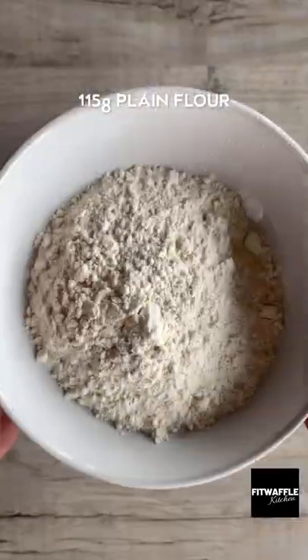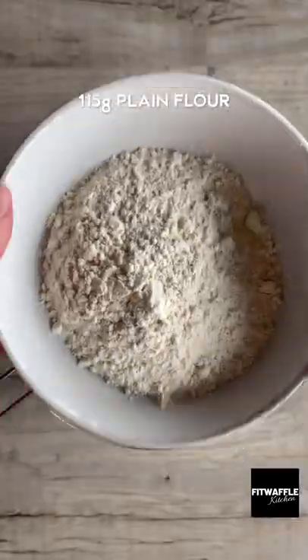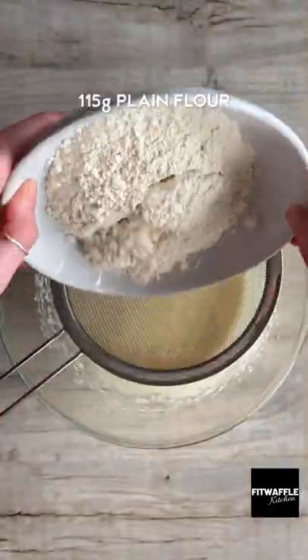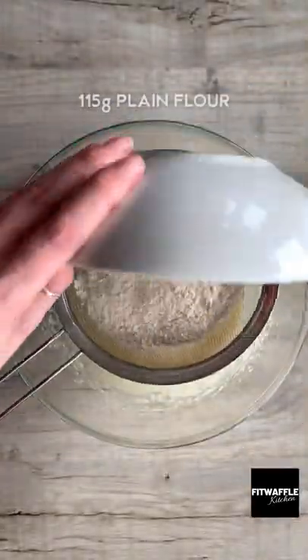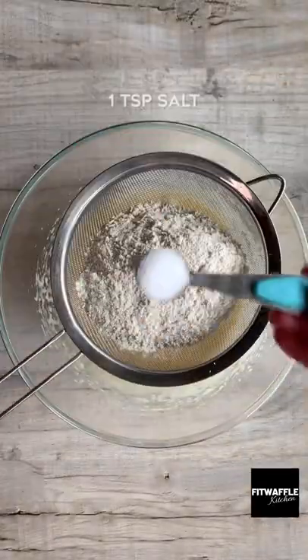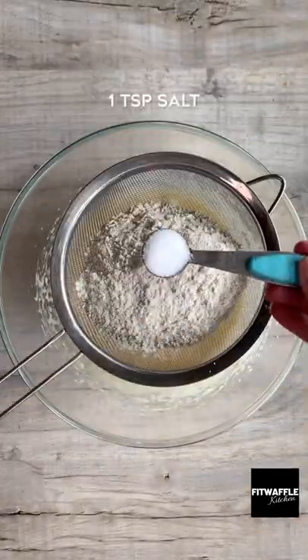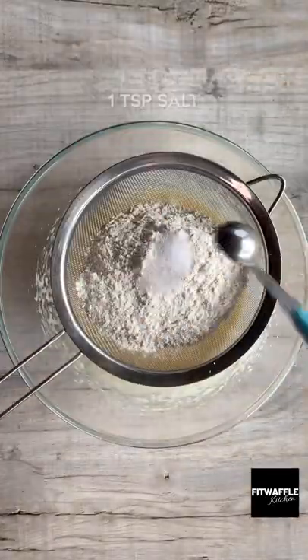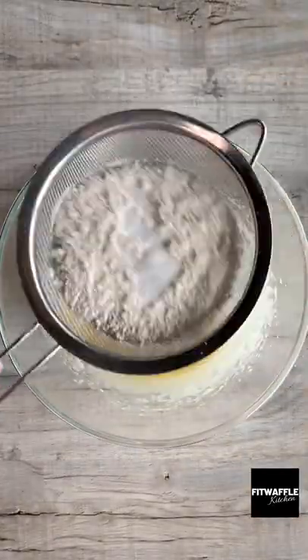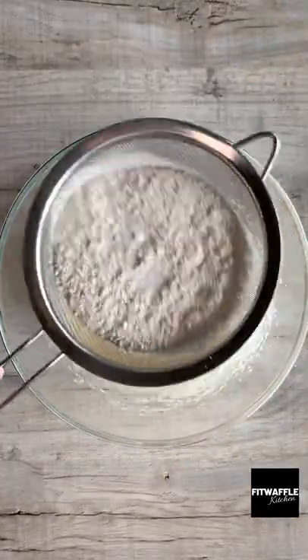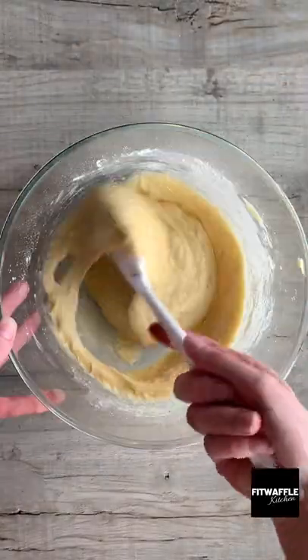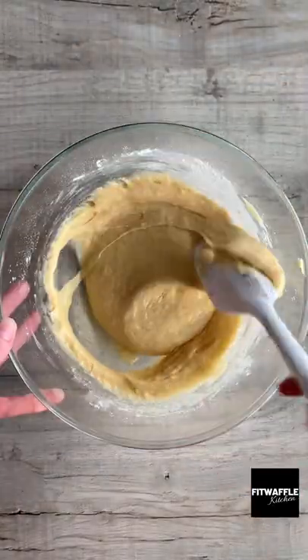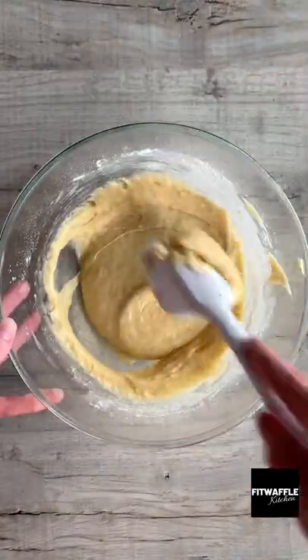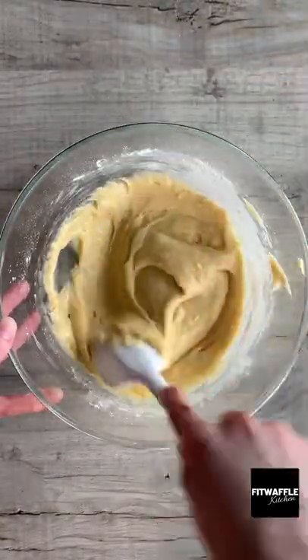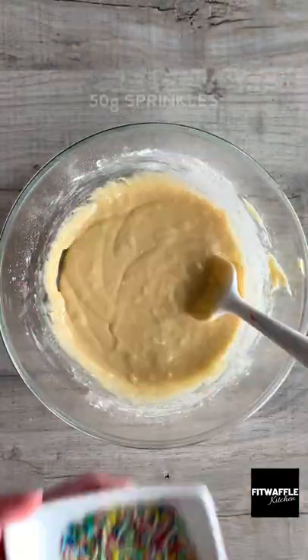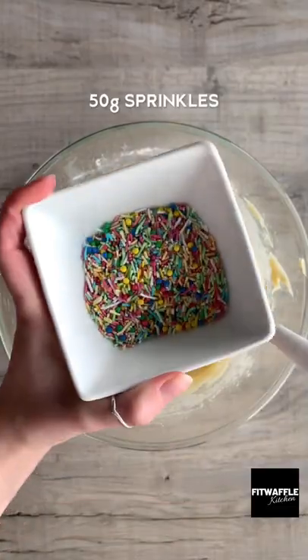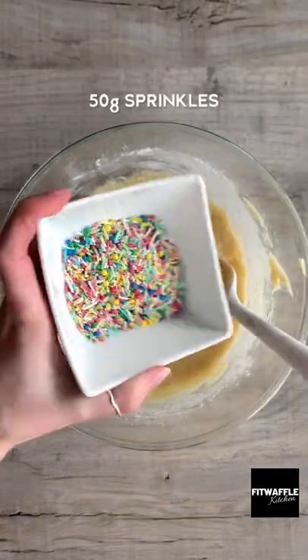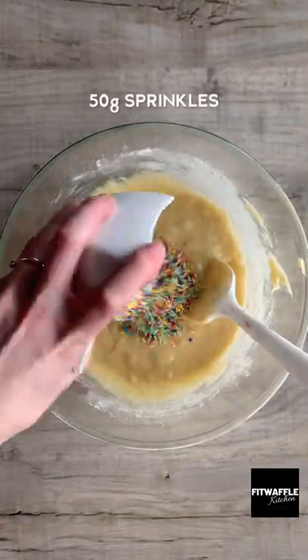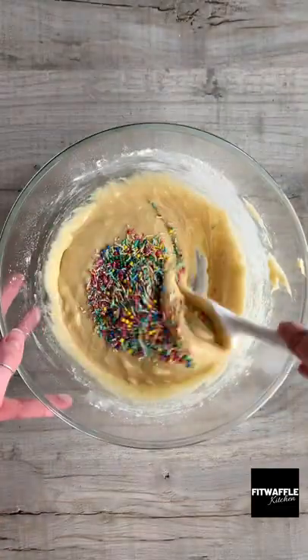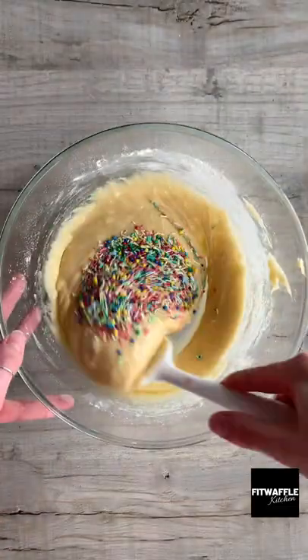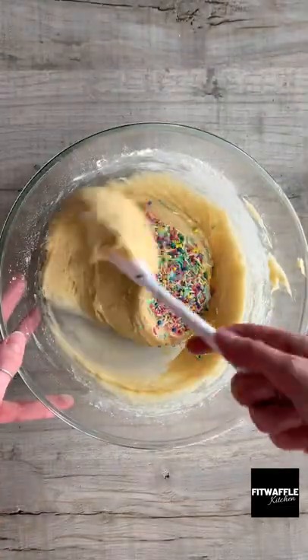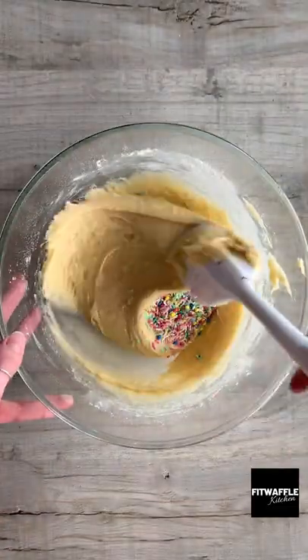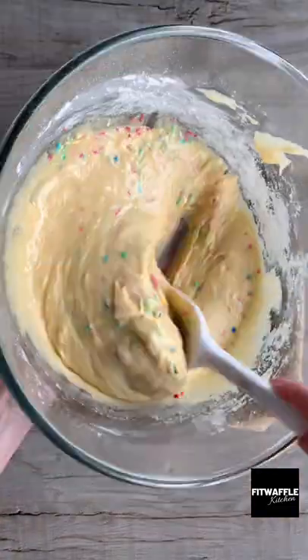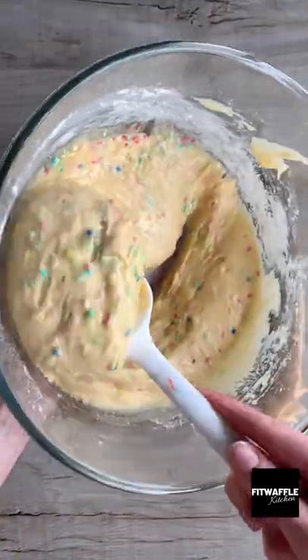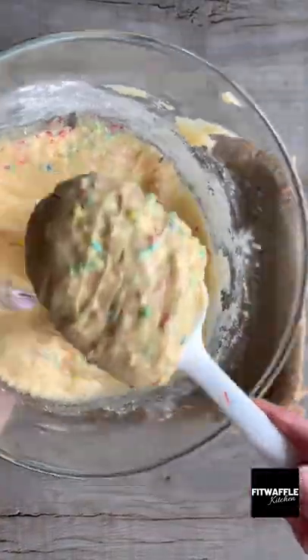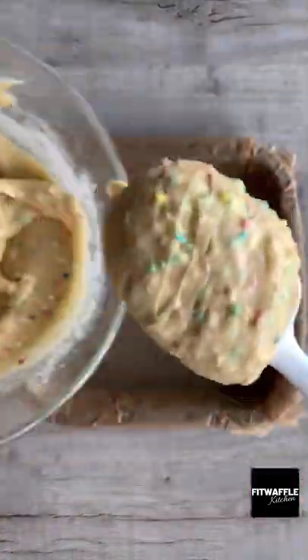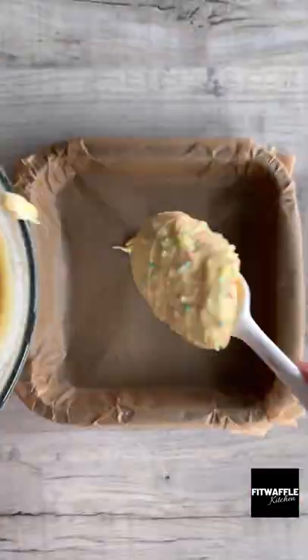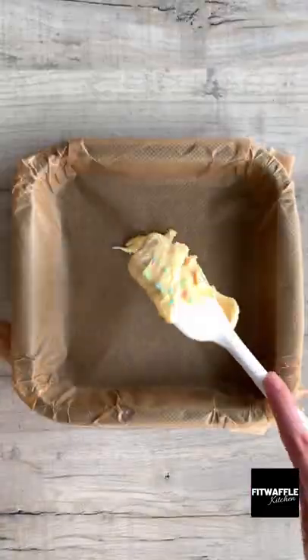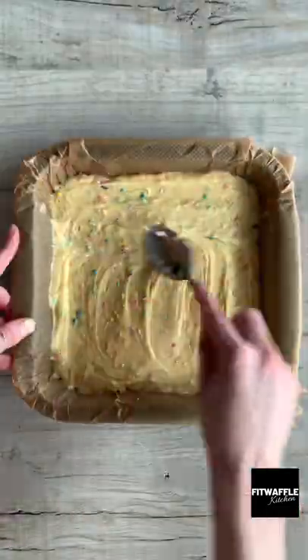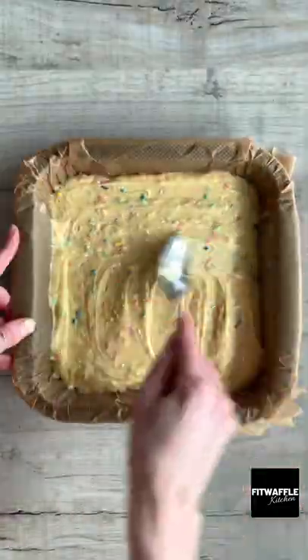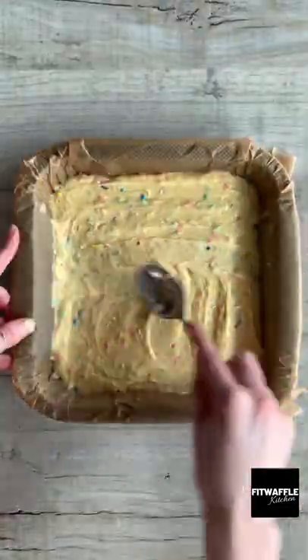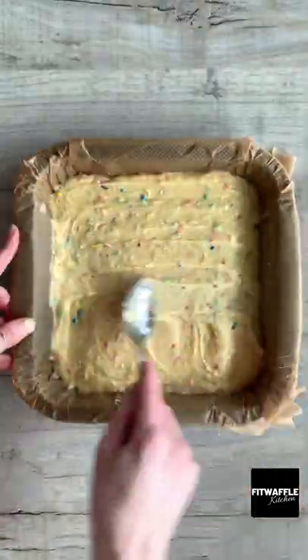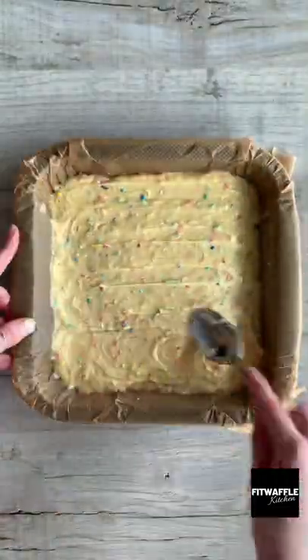Add plain flour and salt to a sieve, sift these in then fold them into the mix. Add your sprinkles and fold these in, then scoop the mix into your baking tray and smooth it out evenly.